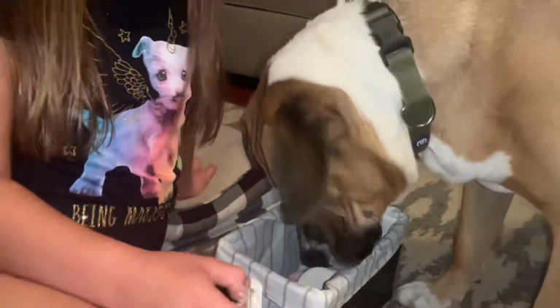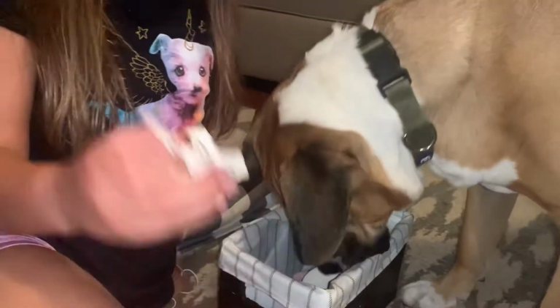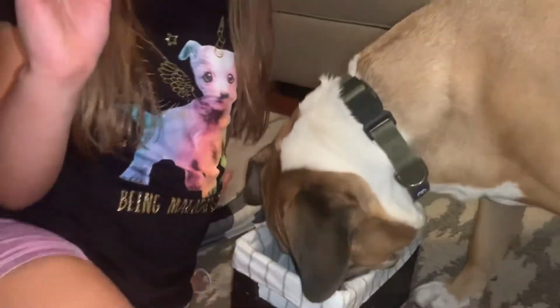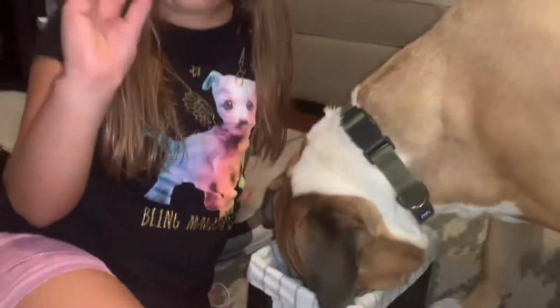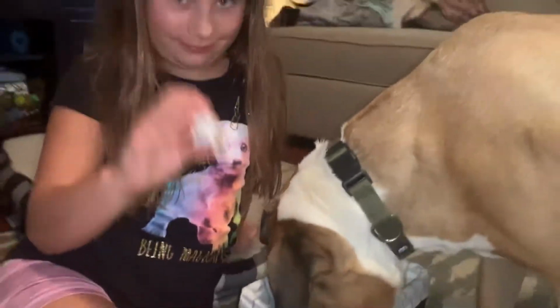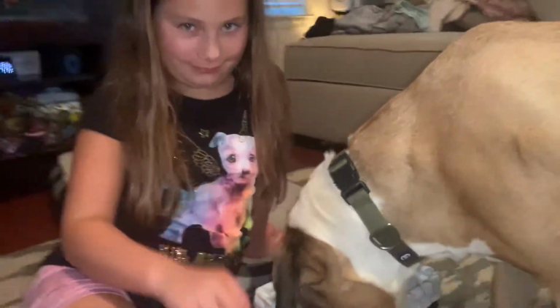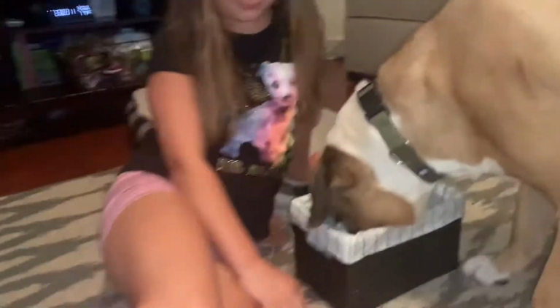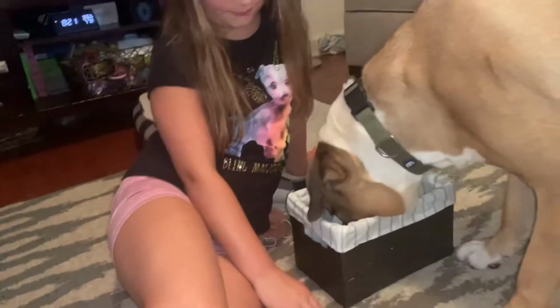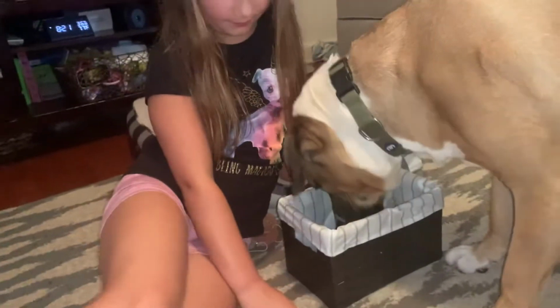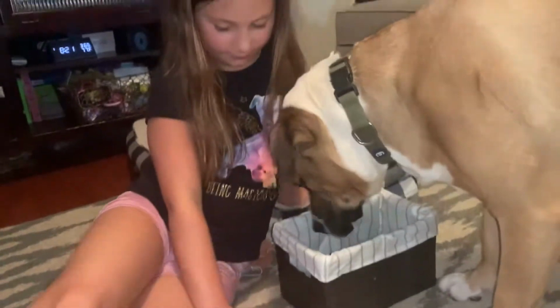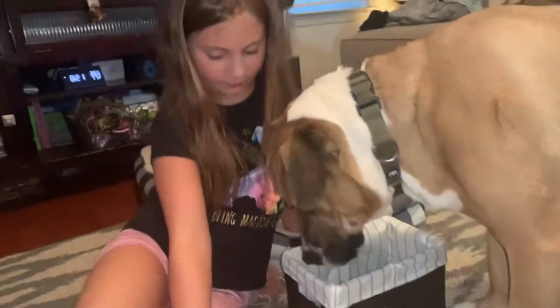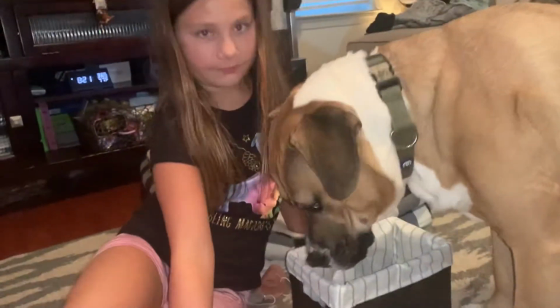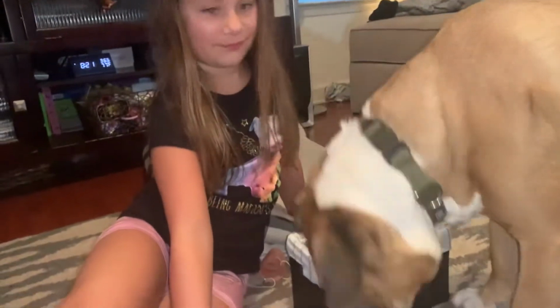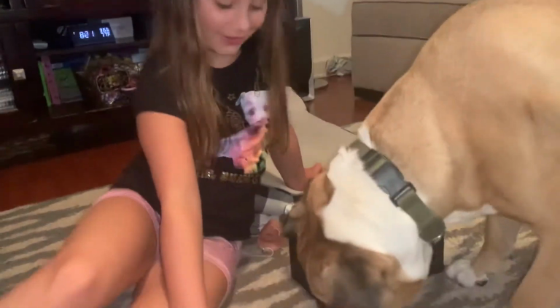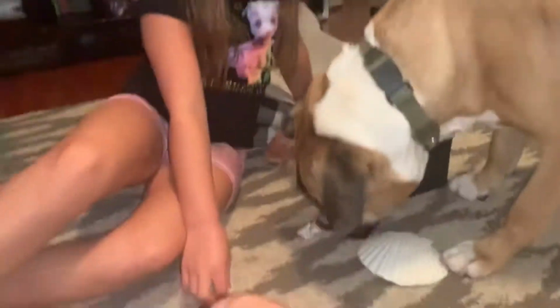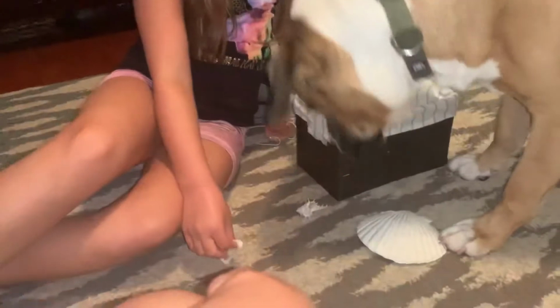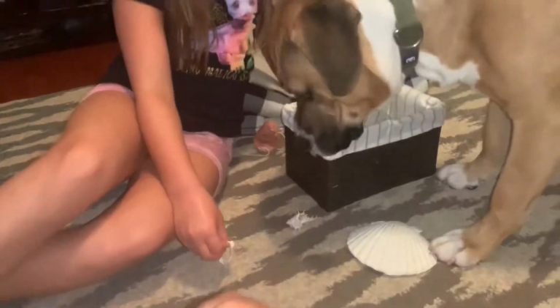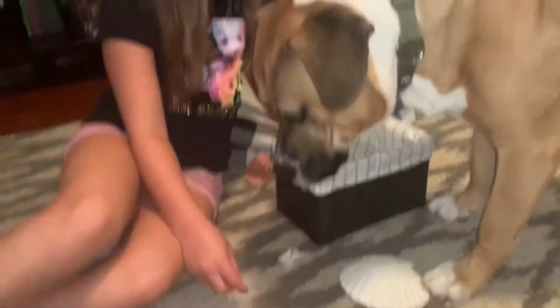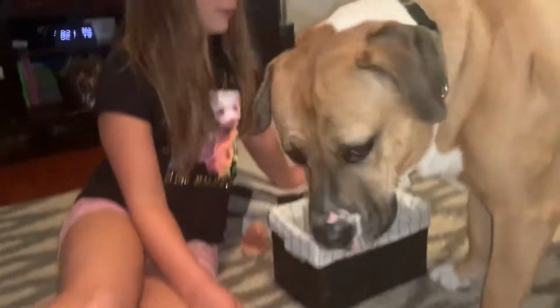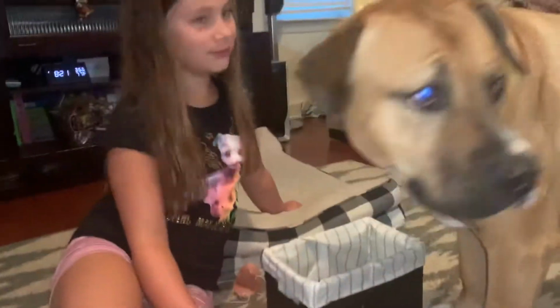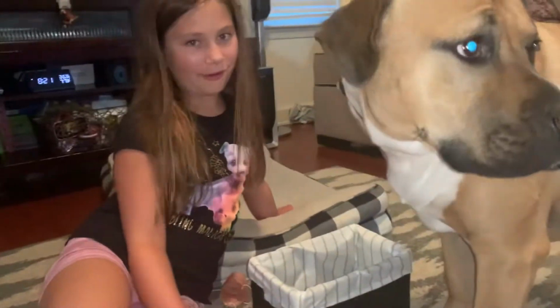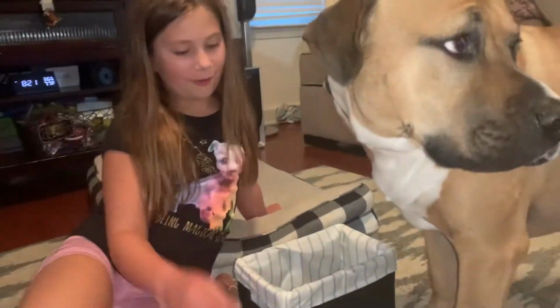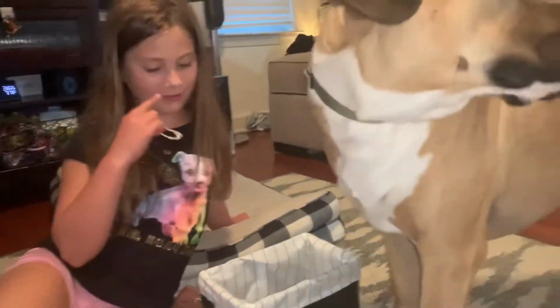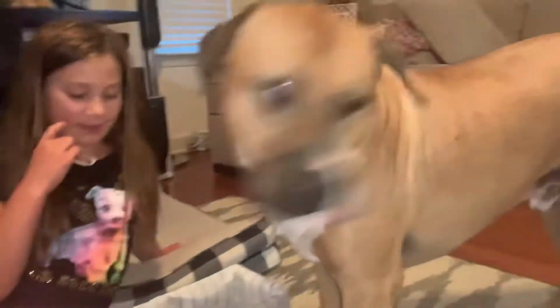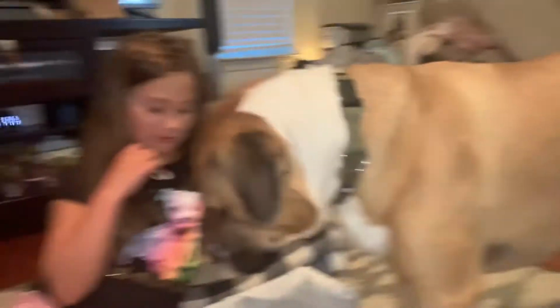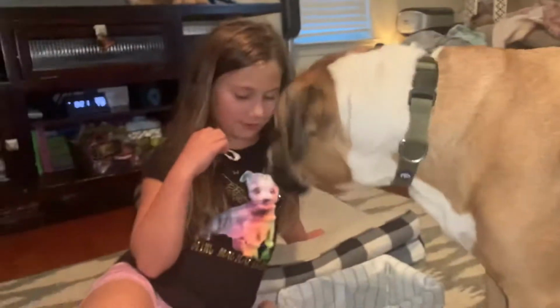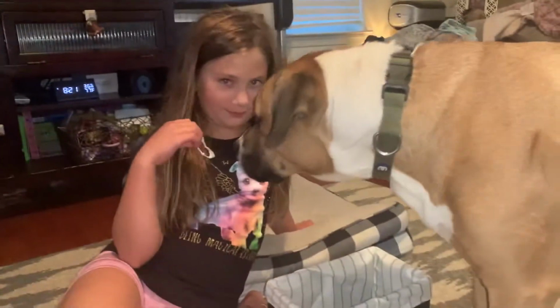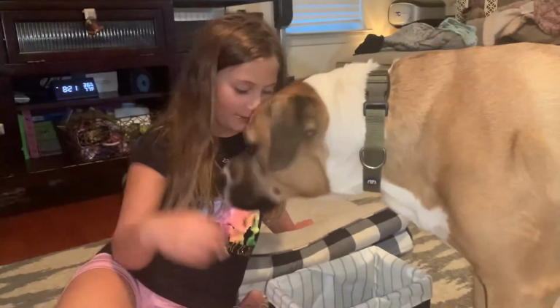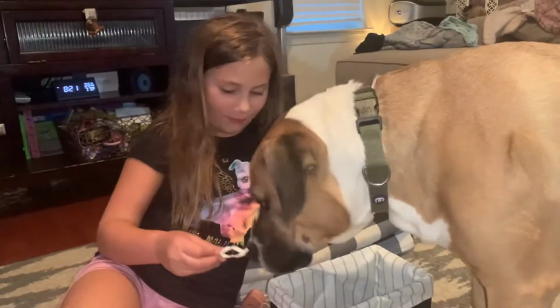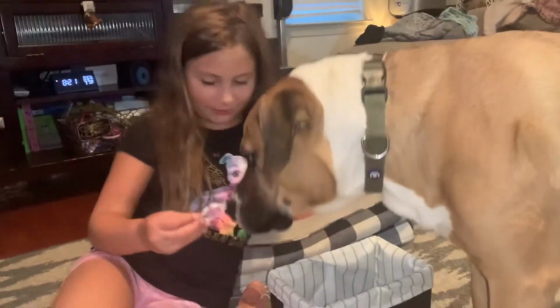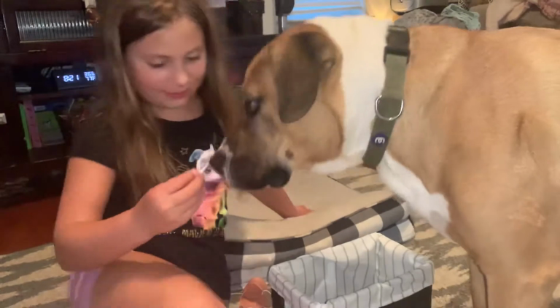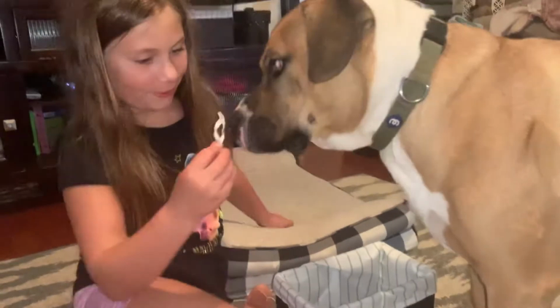I don't think Bruno's done. I think he wants to see more. He wants to see more. My sister's making crafts, but he wants to see more.